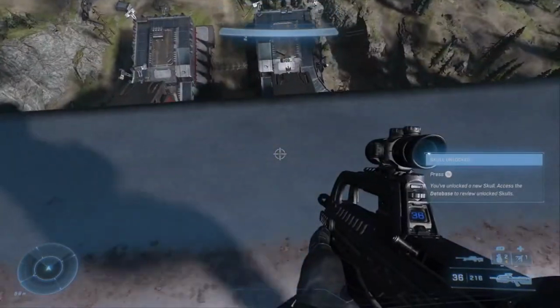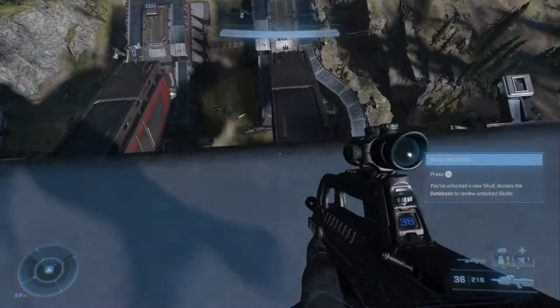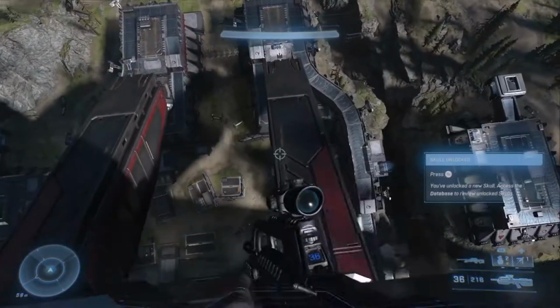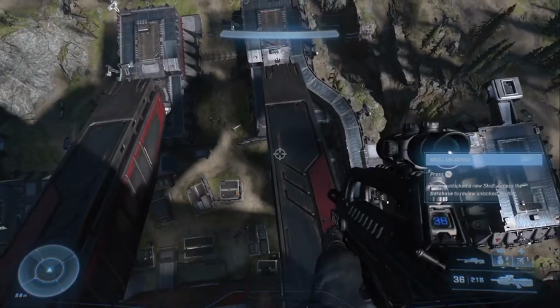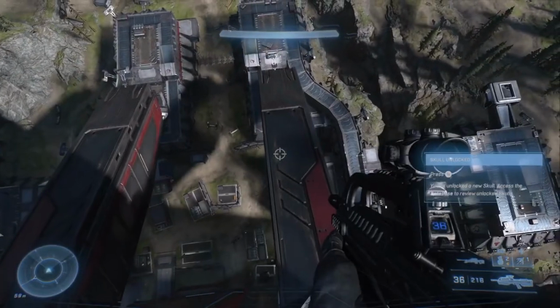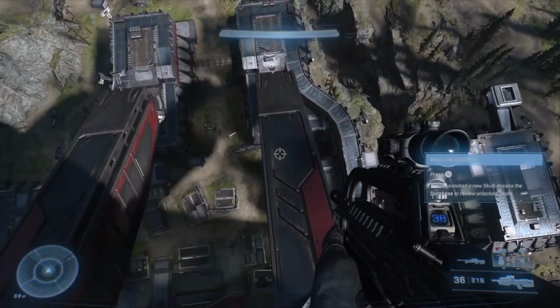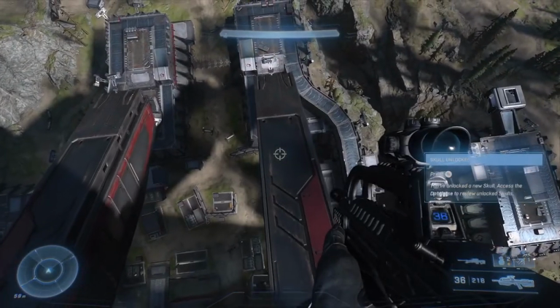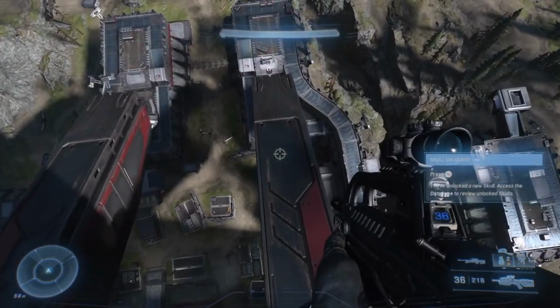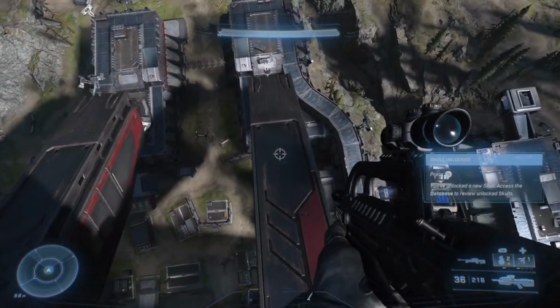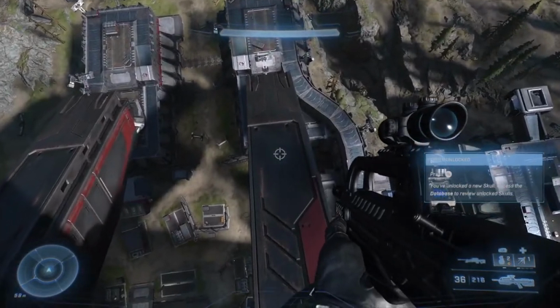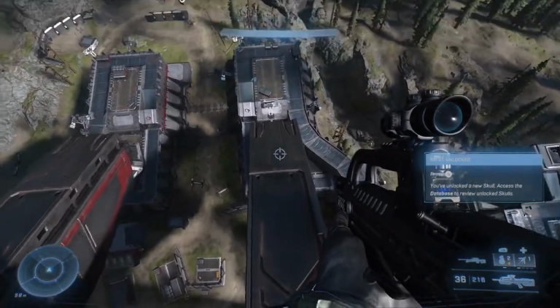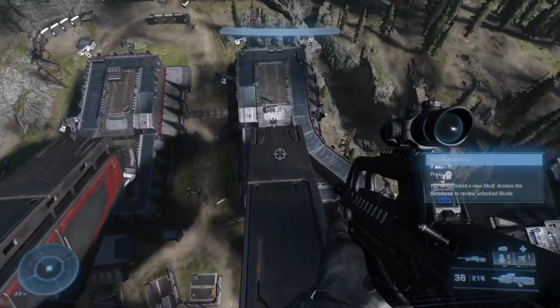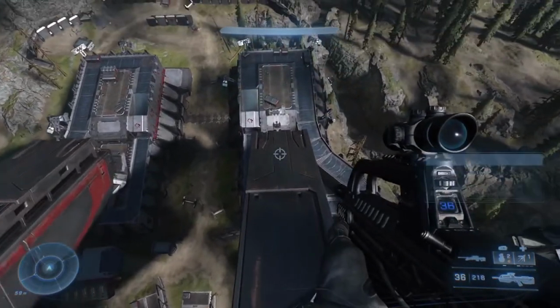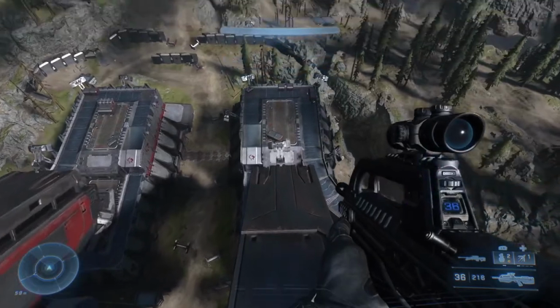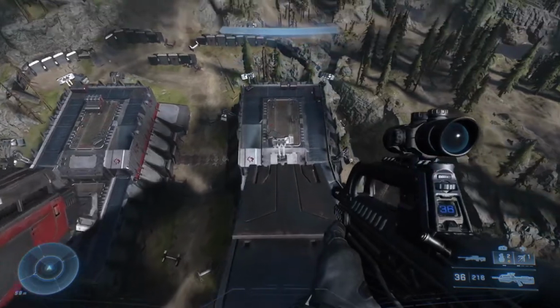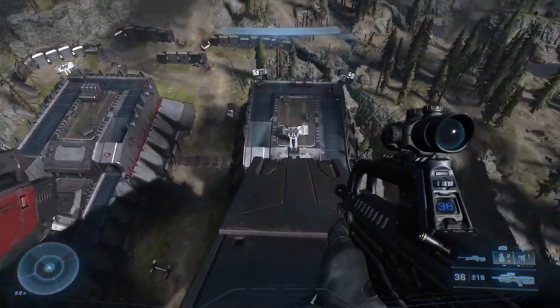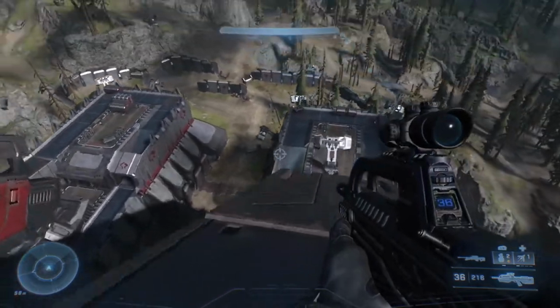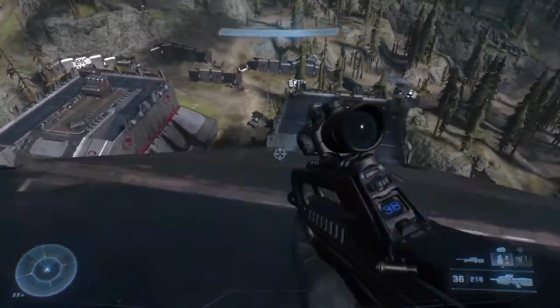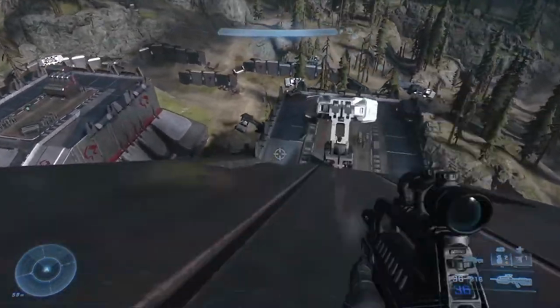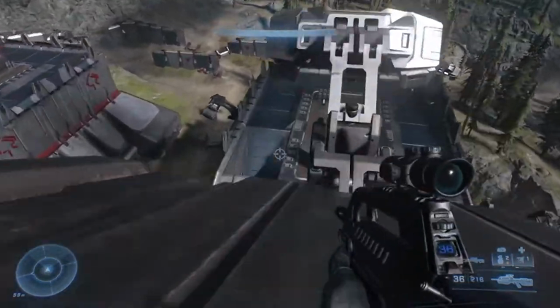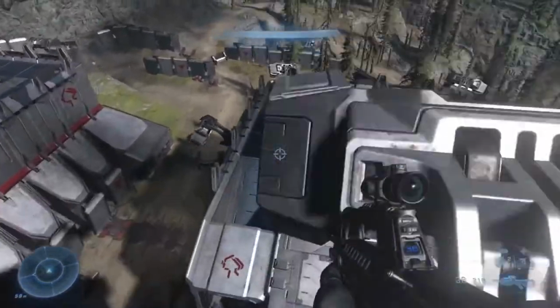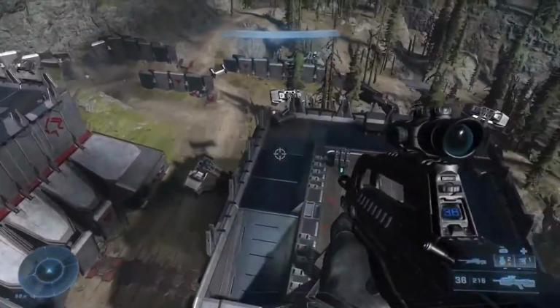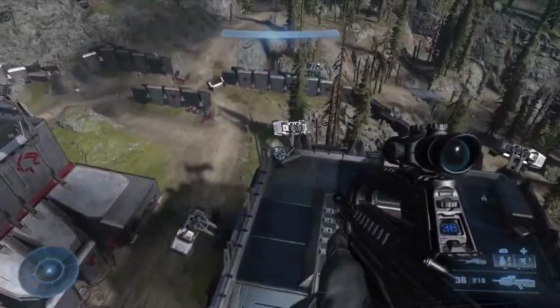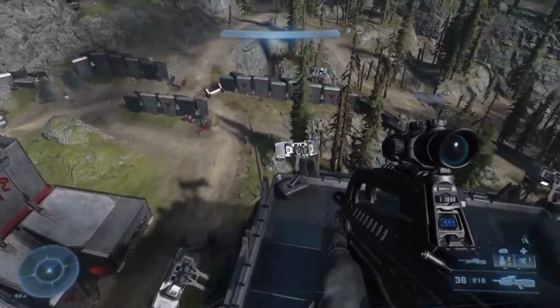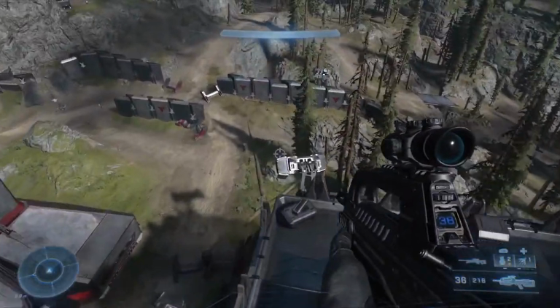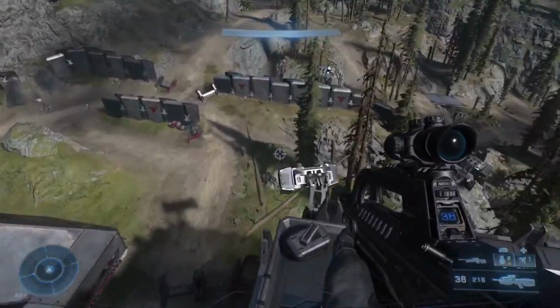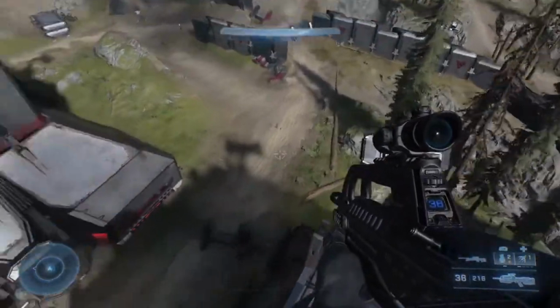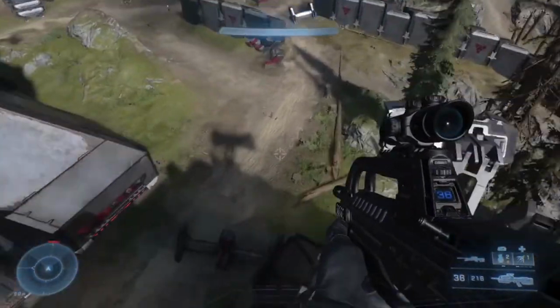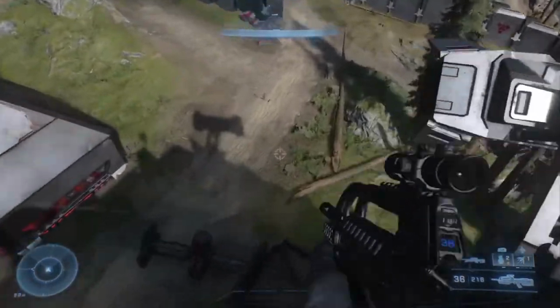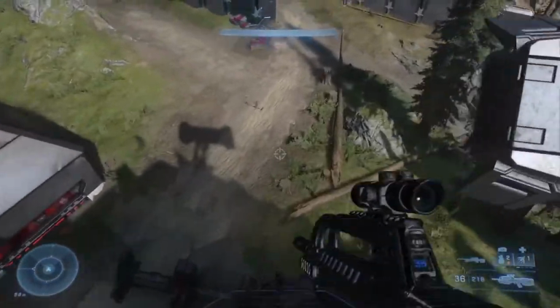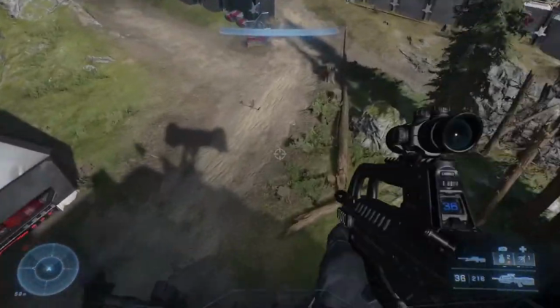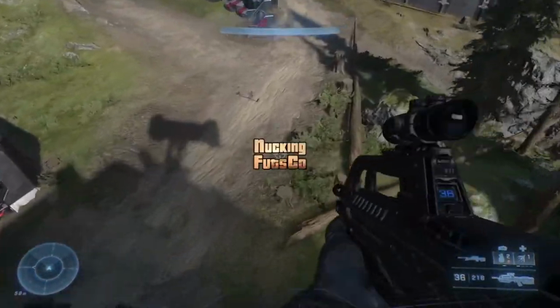Once you've collected the skull, be sure to make your way down using the giant banished slip-and-slide for bonus points — because taking the stairs is obviously for plebs.